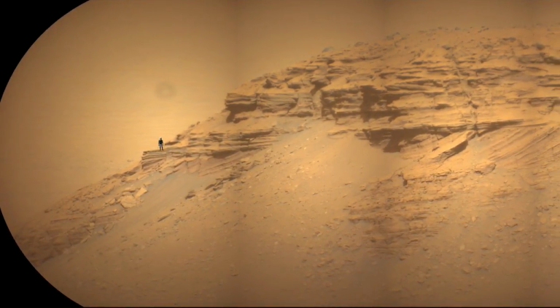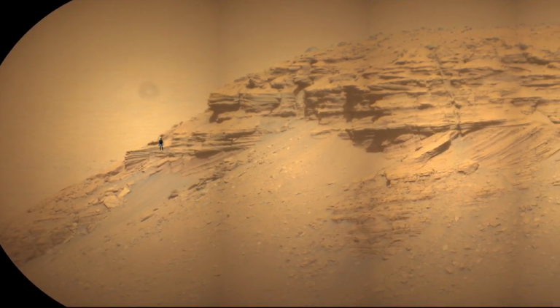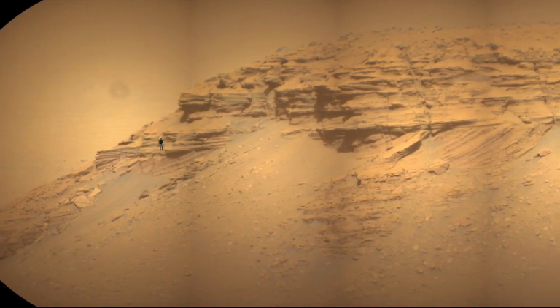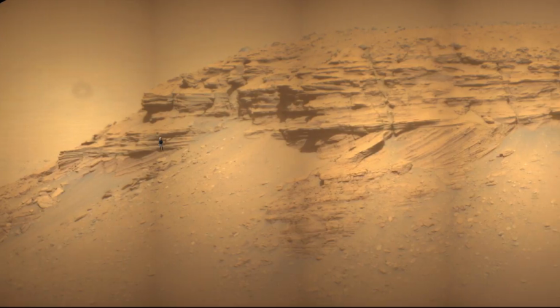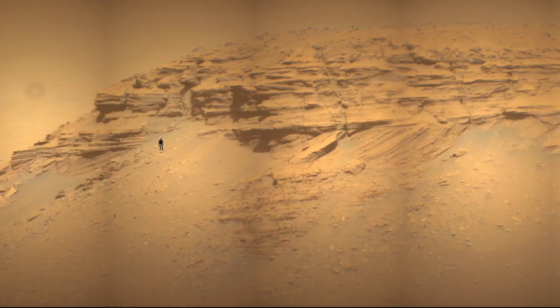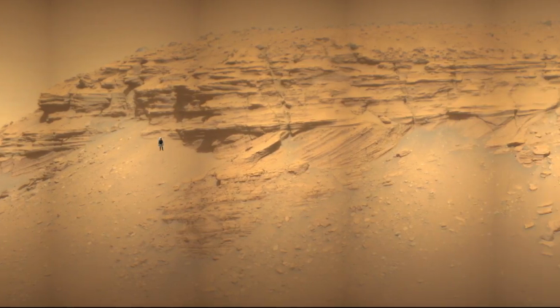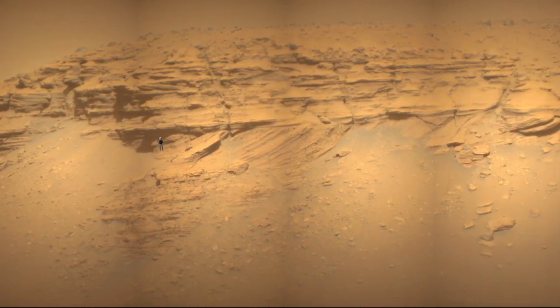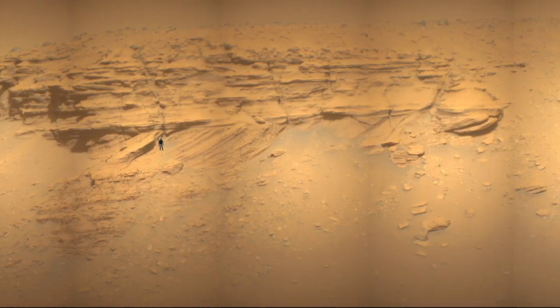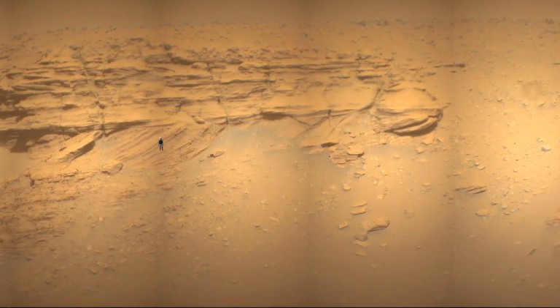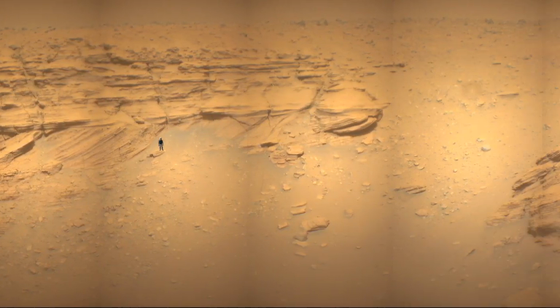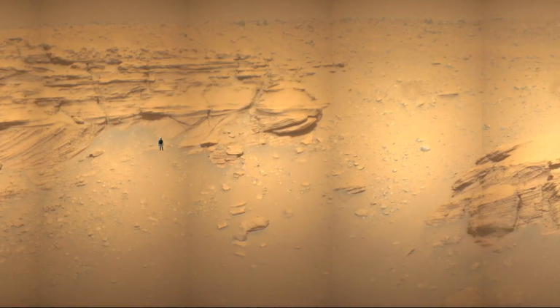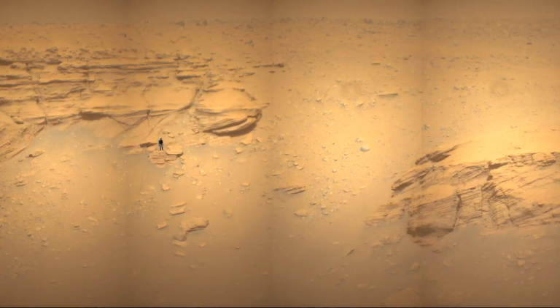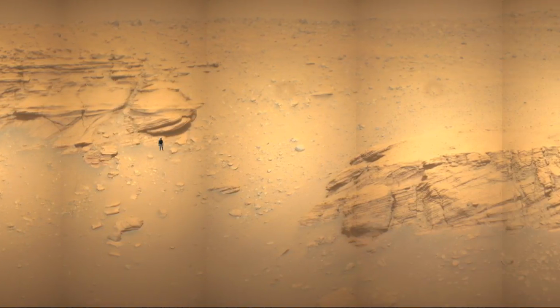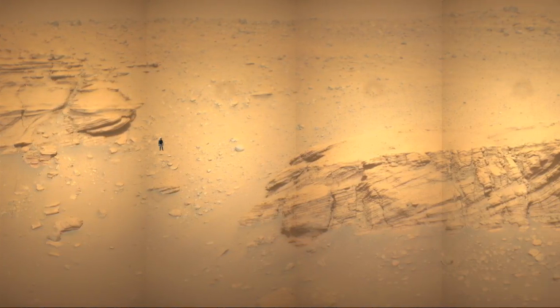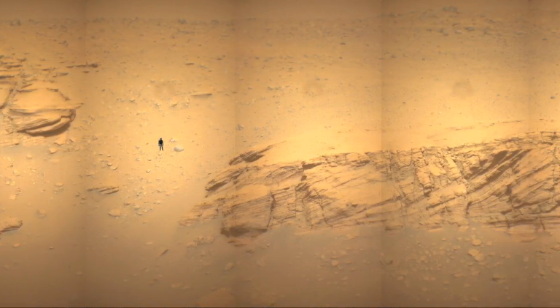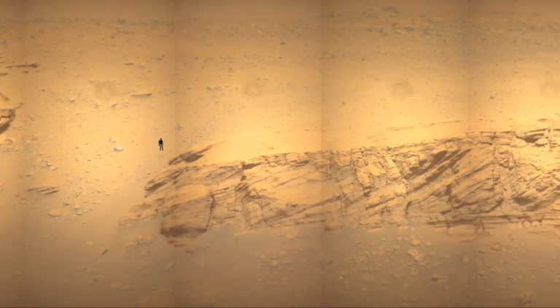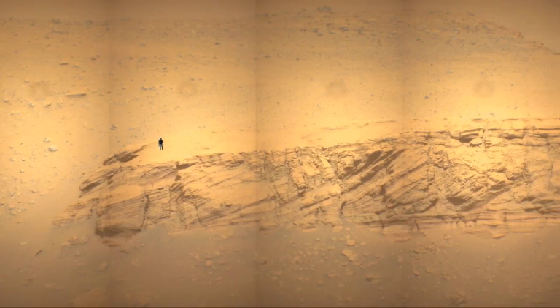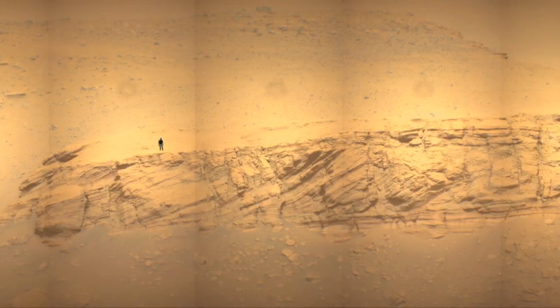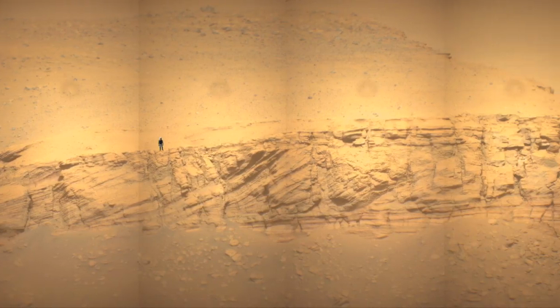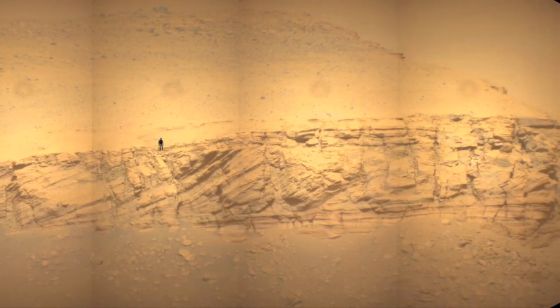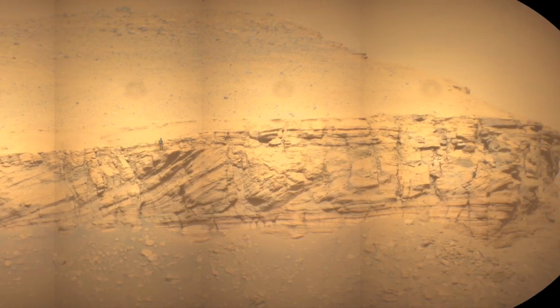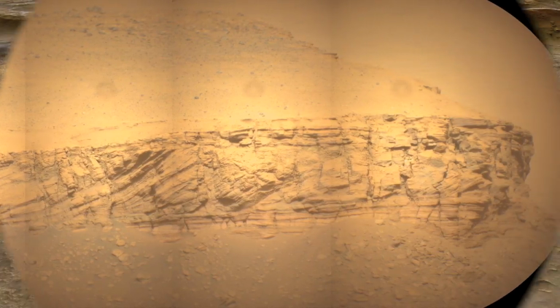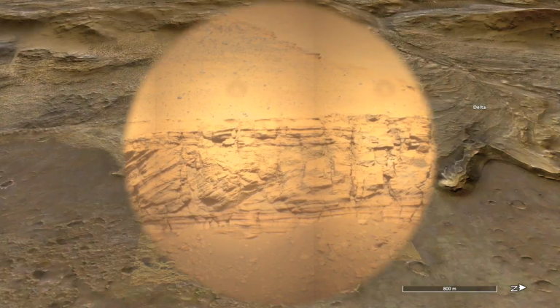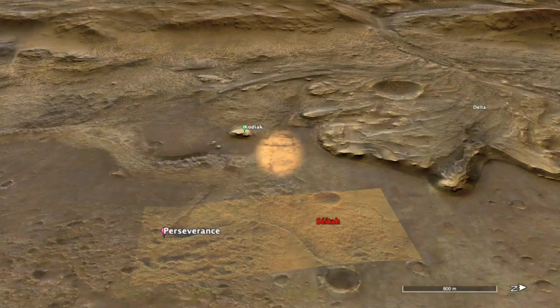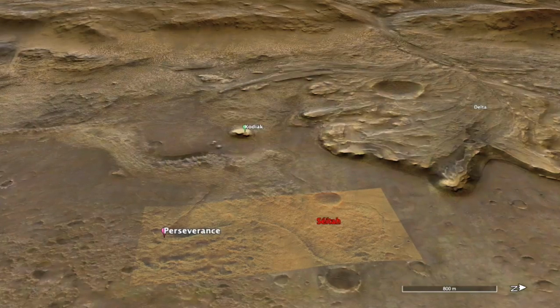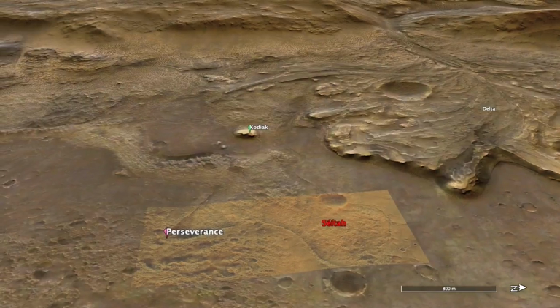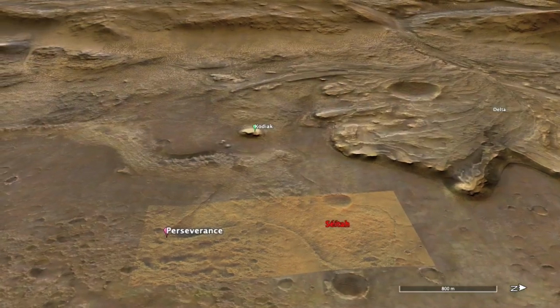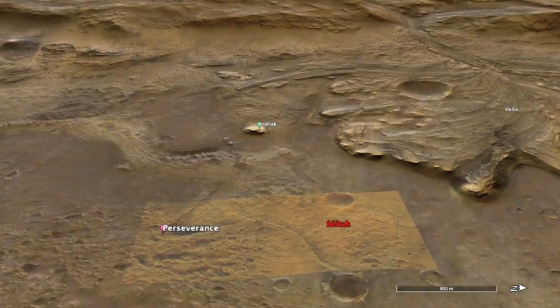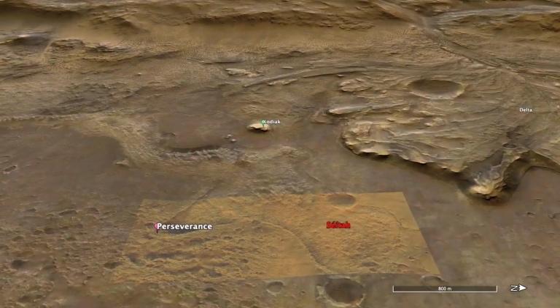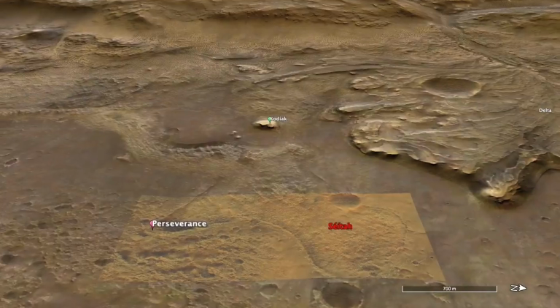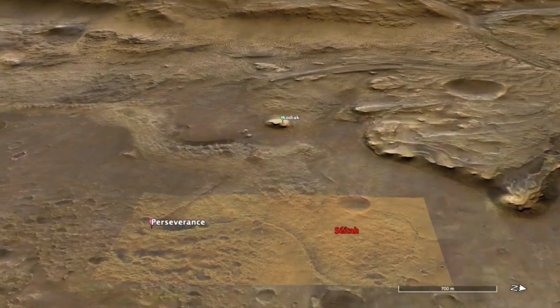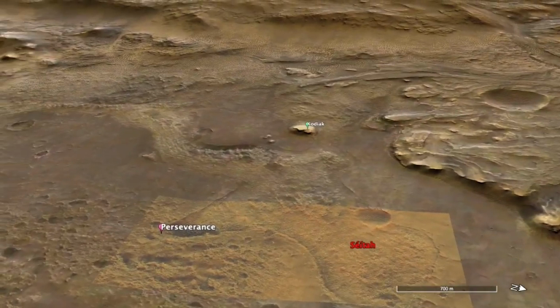These are clear evidence that the mesa was part of the delta deposit back when the lake was present. The delta was much larger before erosion took over, leaving Kodiak as an isolated remnant.